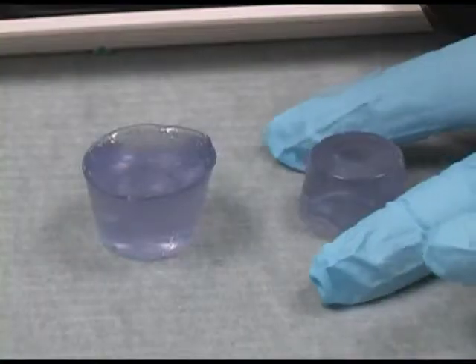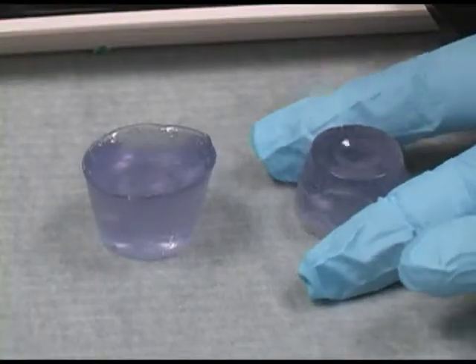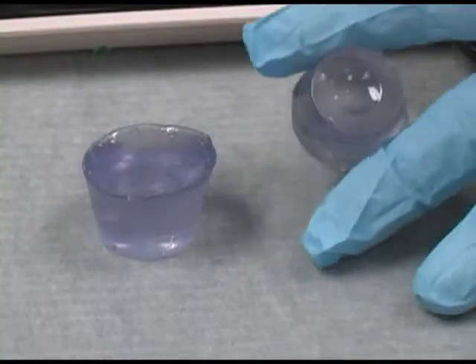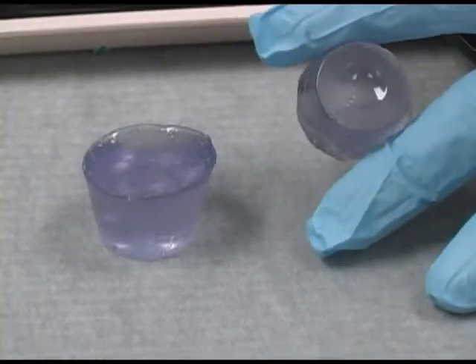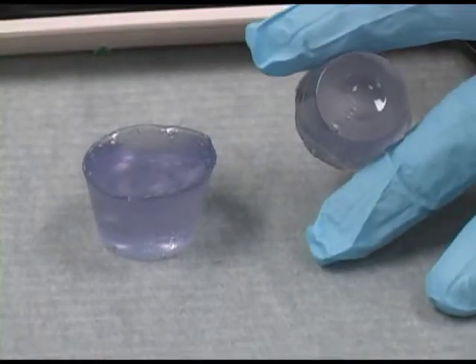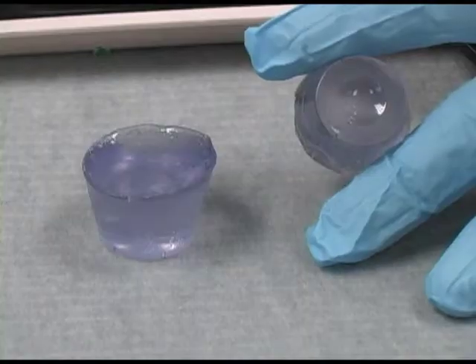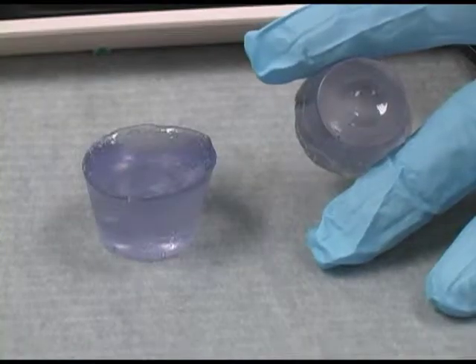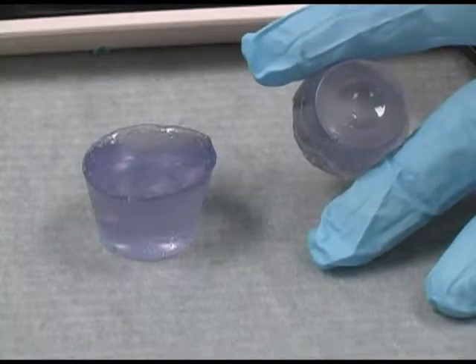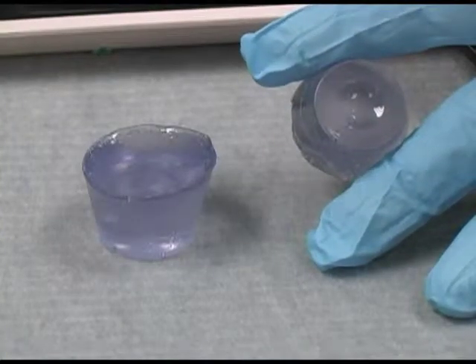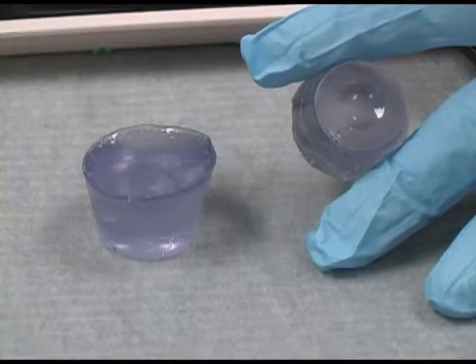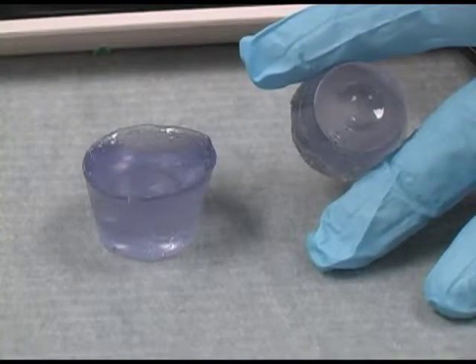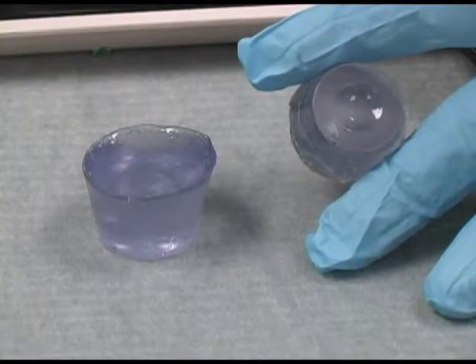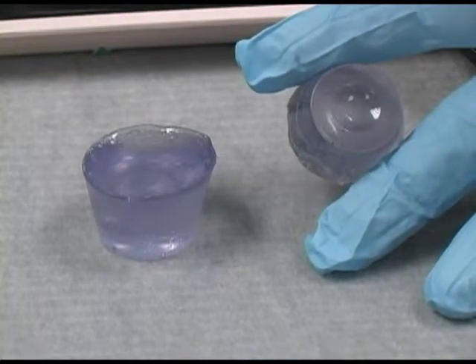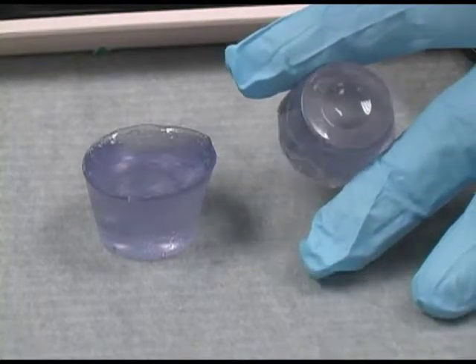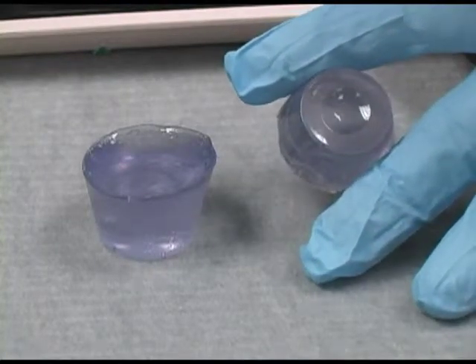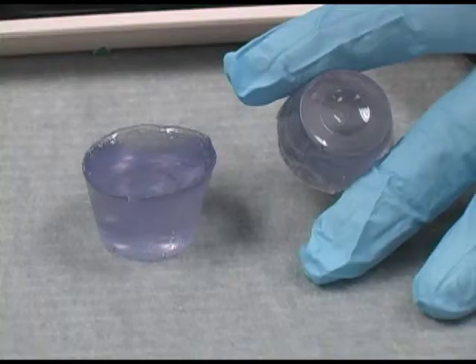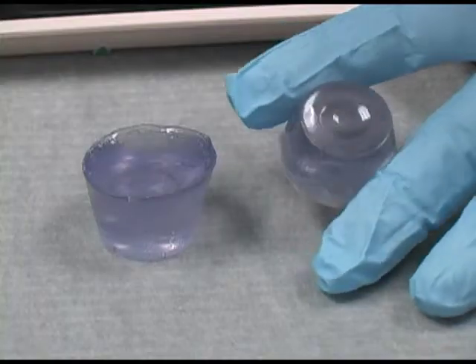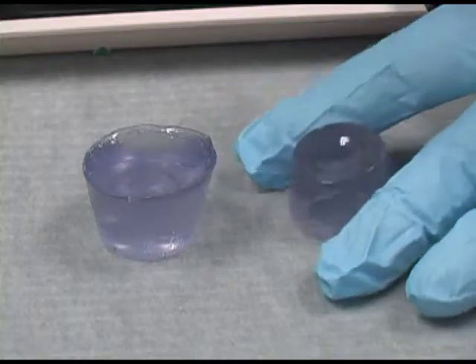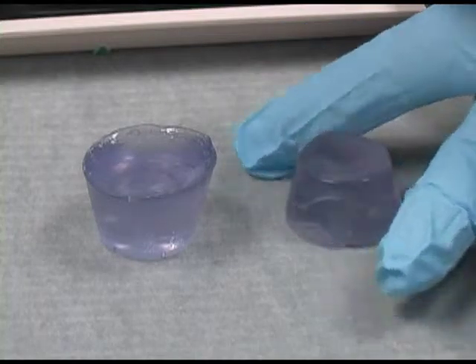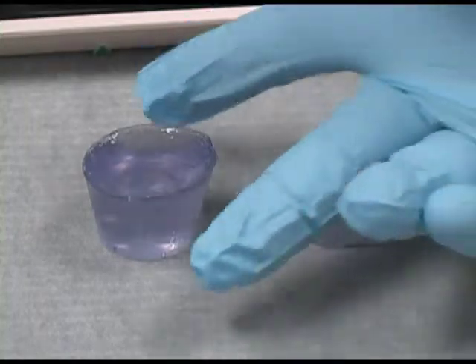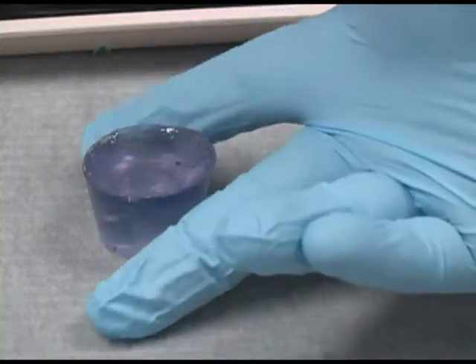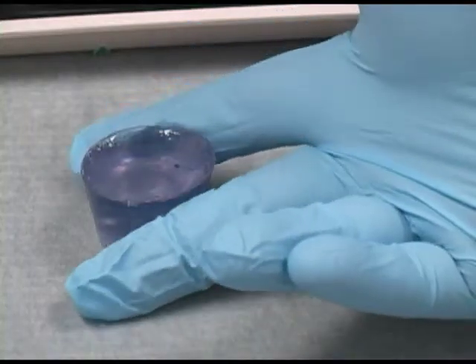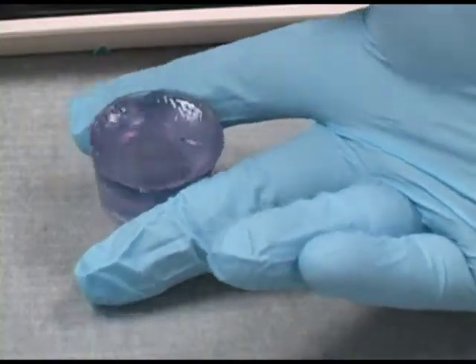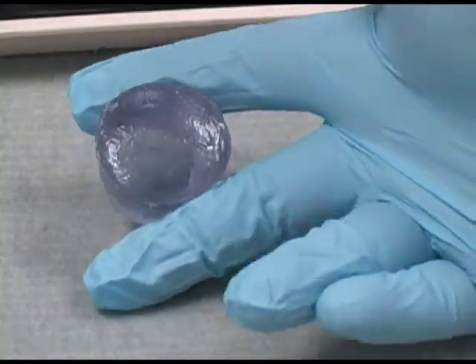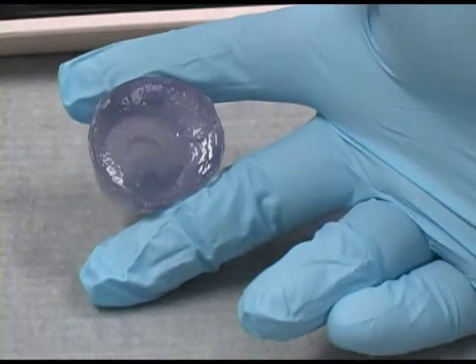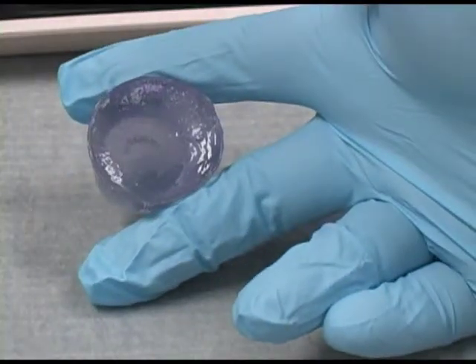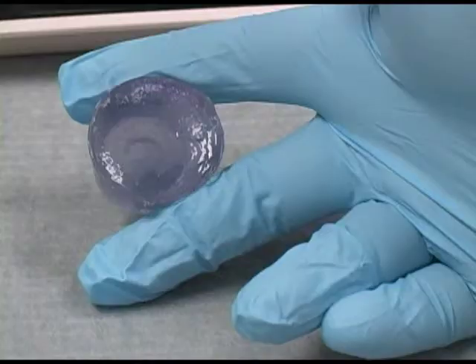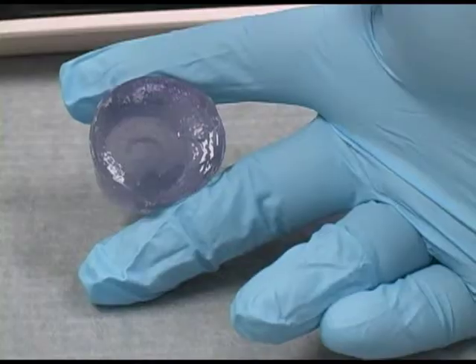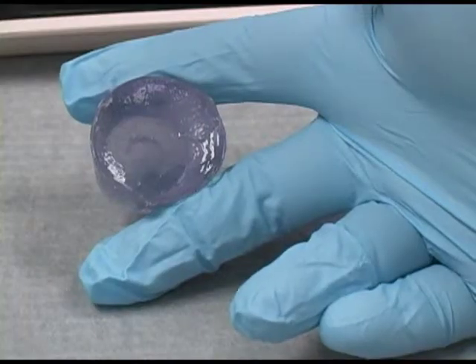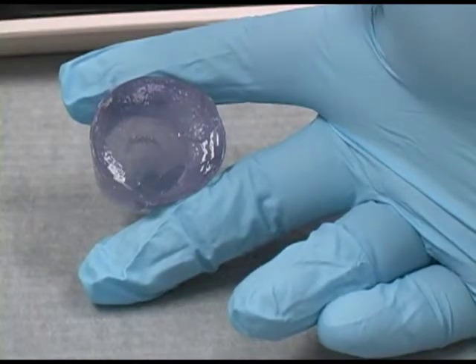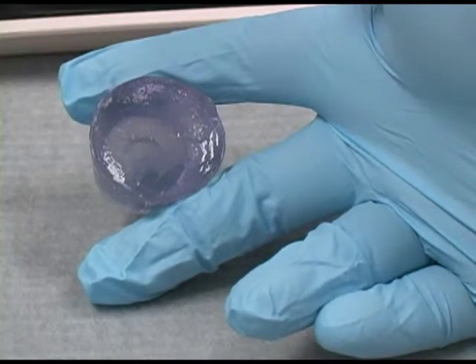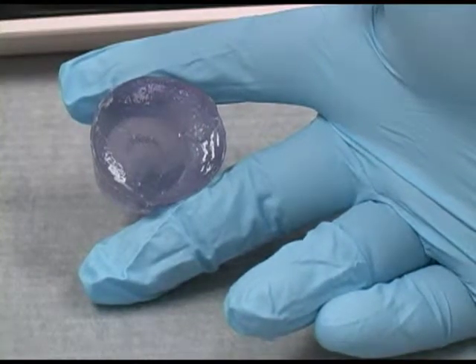As you will see, acrylic that has been placed in the pressure pot is free of porosity, while acrylic that has not been through the pressure pot has many air bubbles inside.